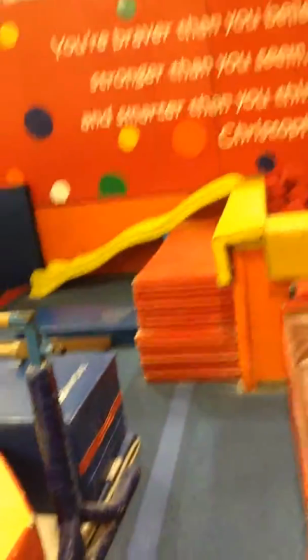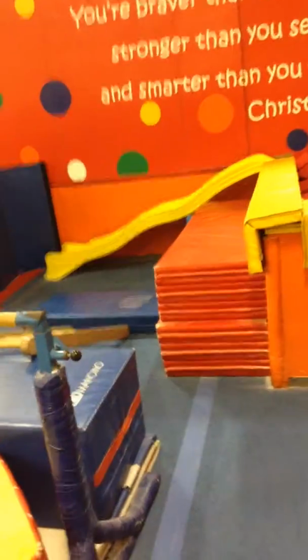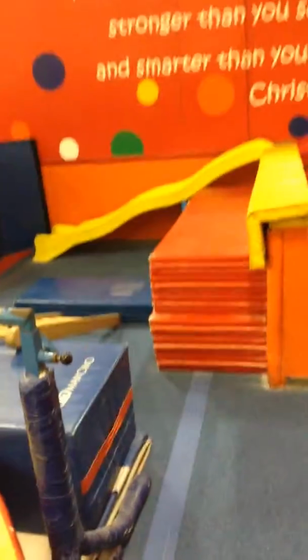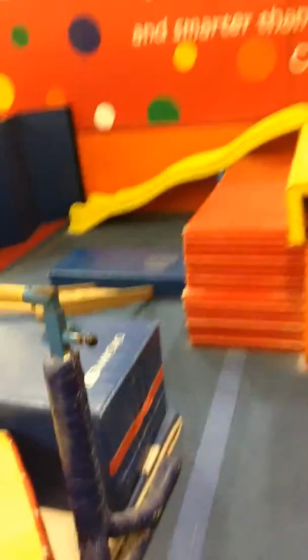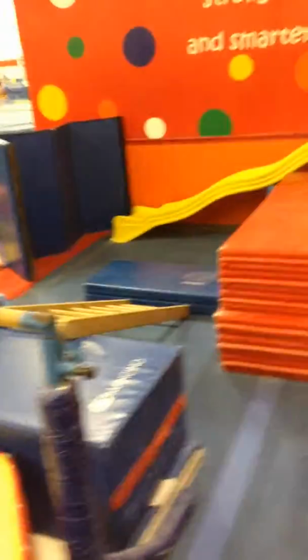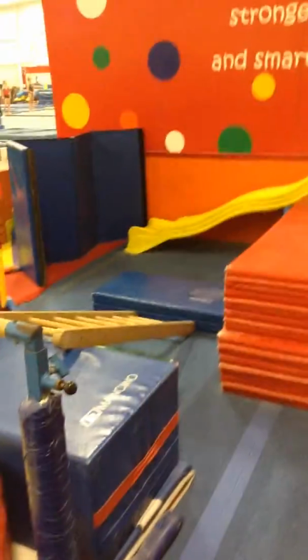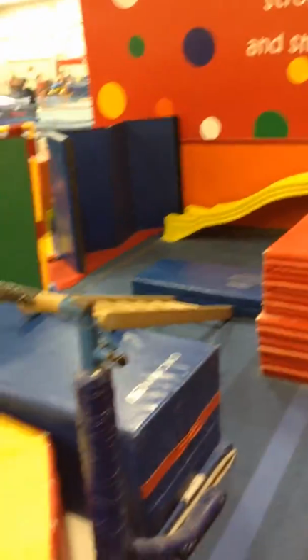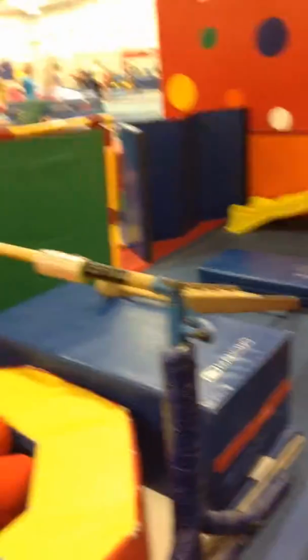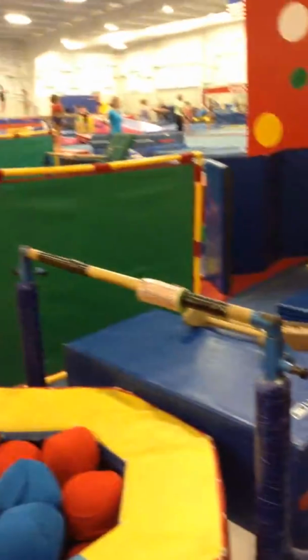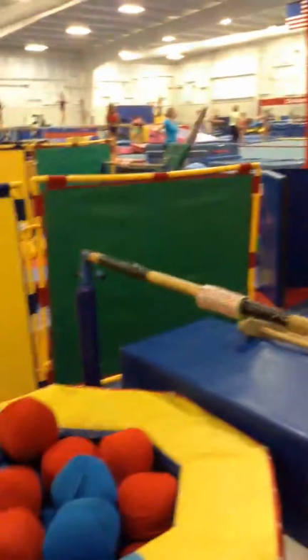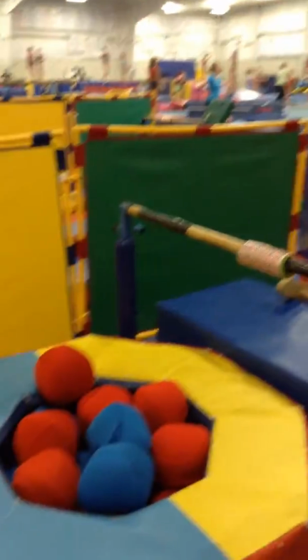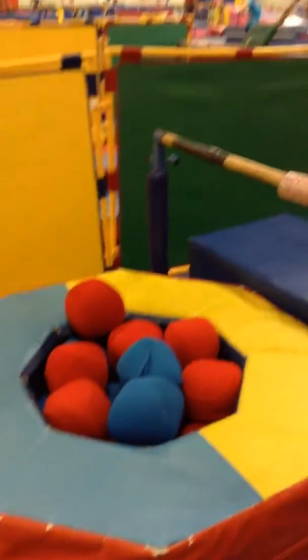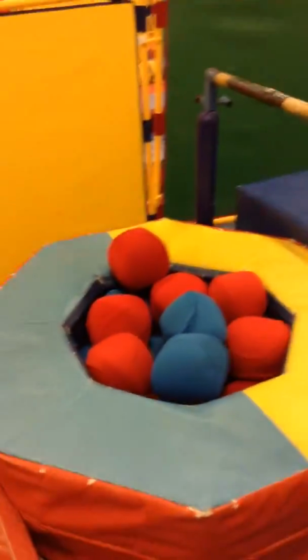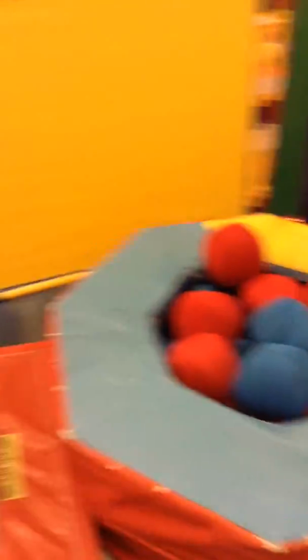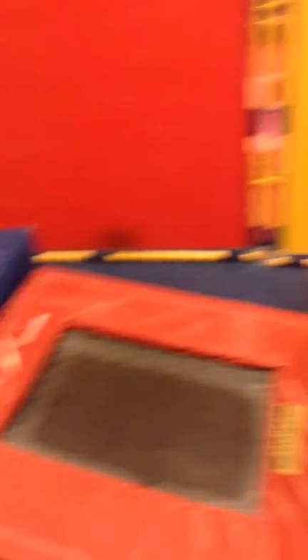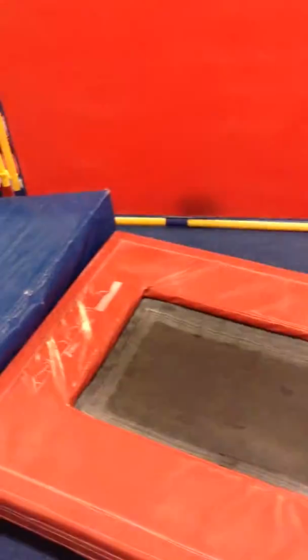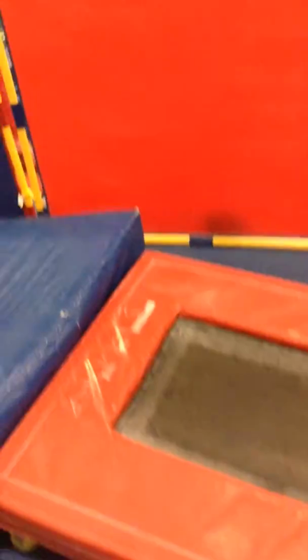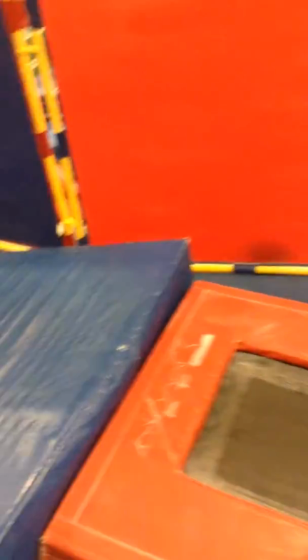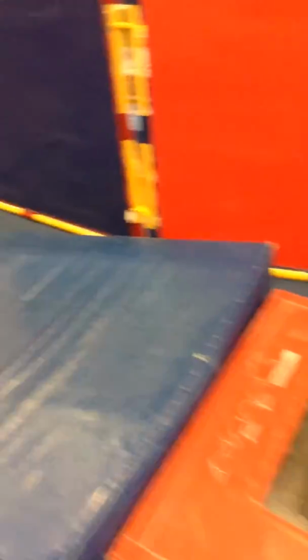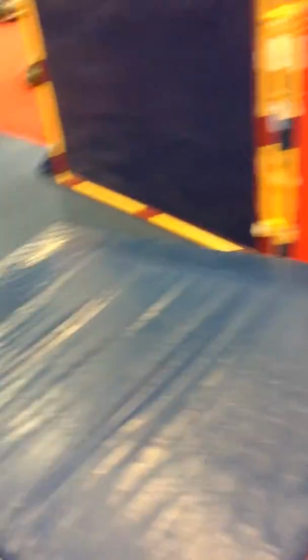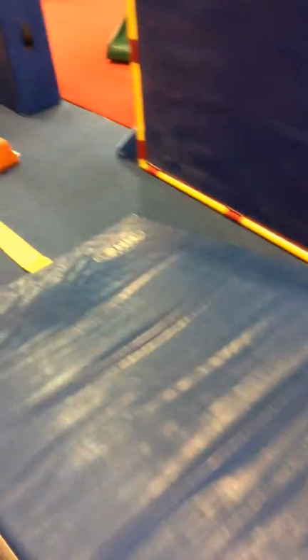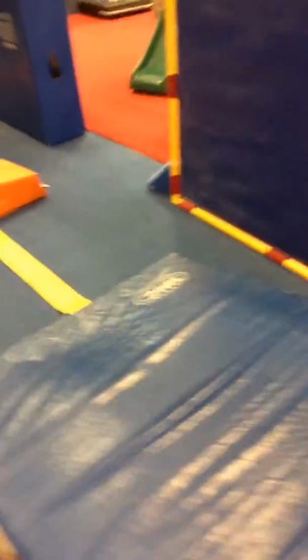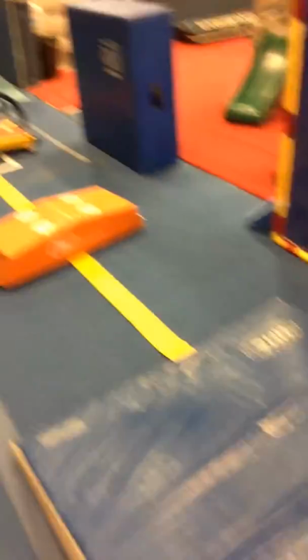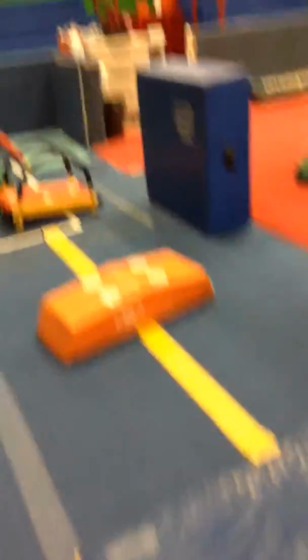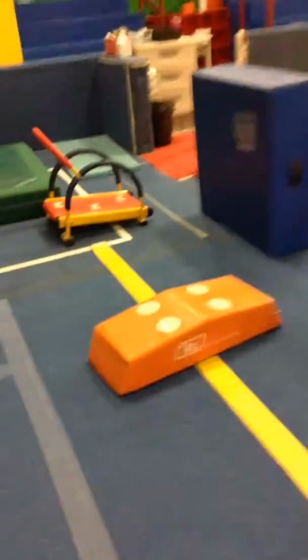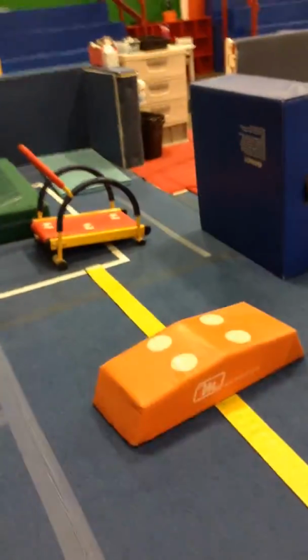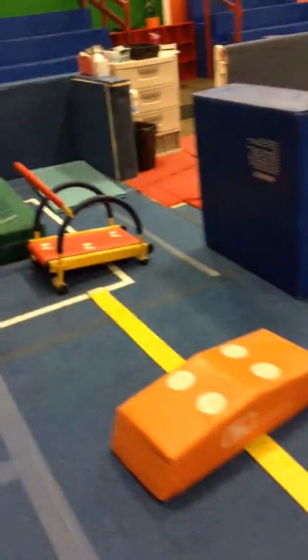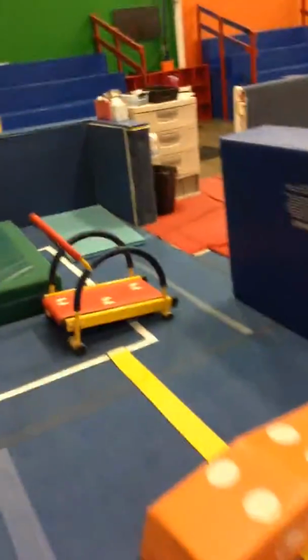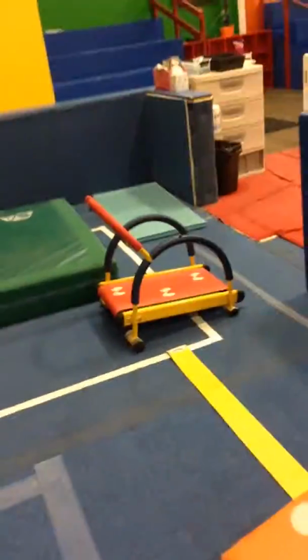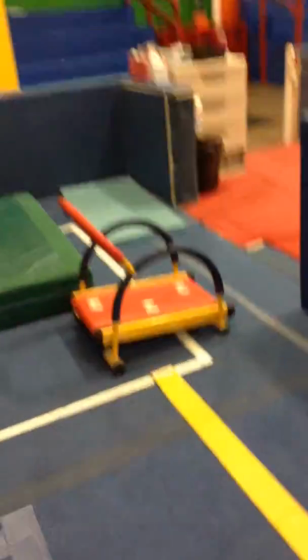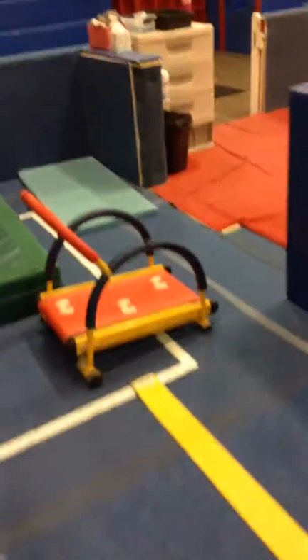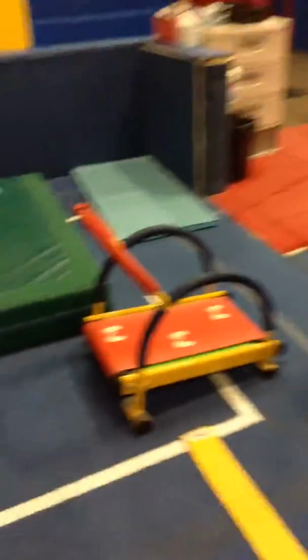Climb up the ladder to the blue block, birdie perch down, jump jump dive roll down the blue mat to a cartwheel, then finish with the treadmill.